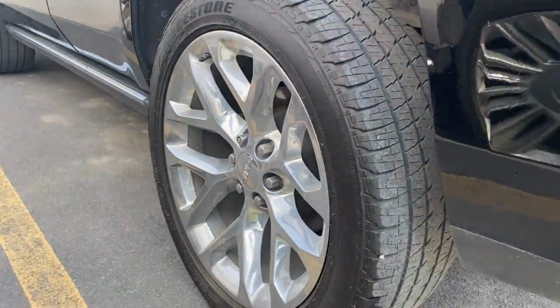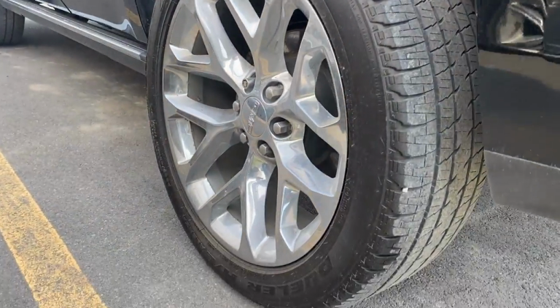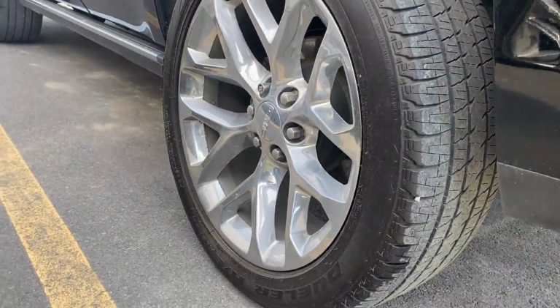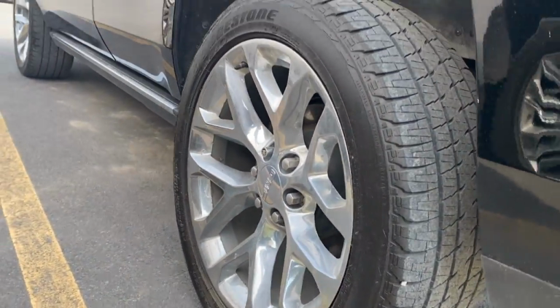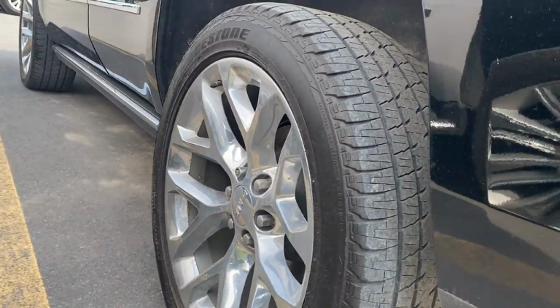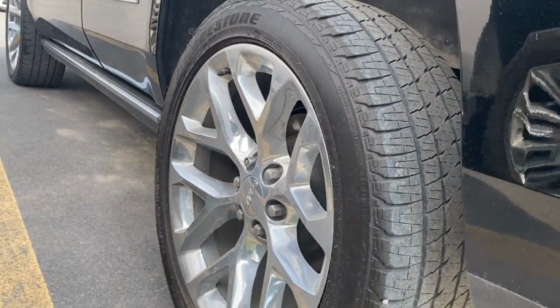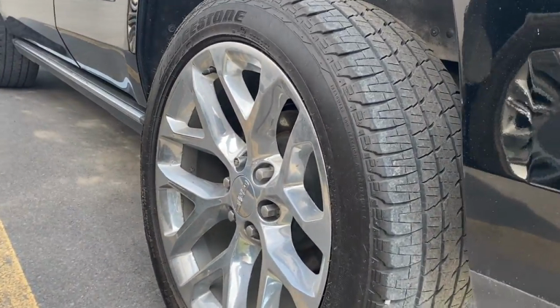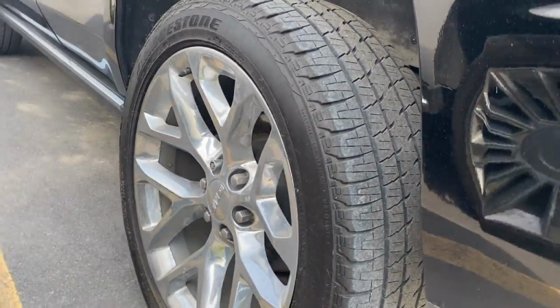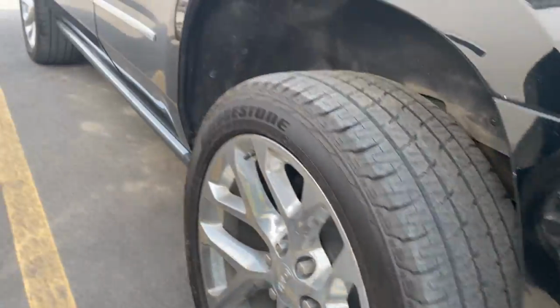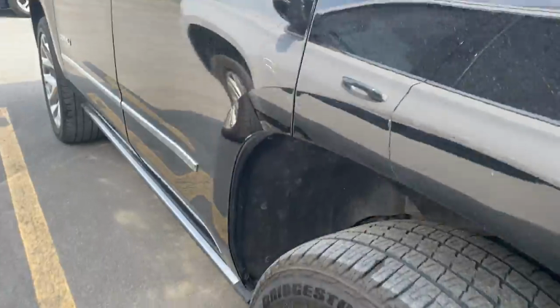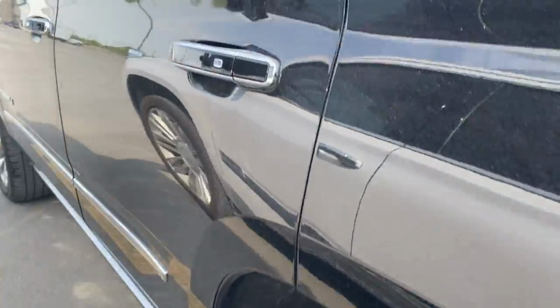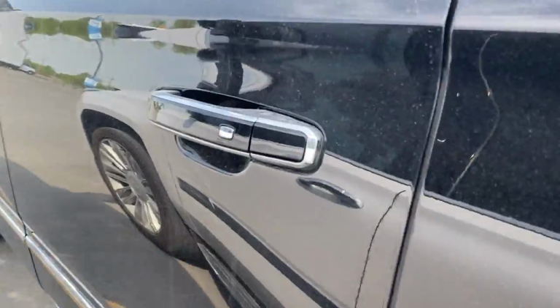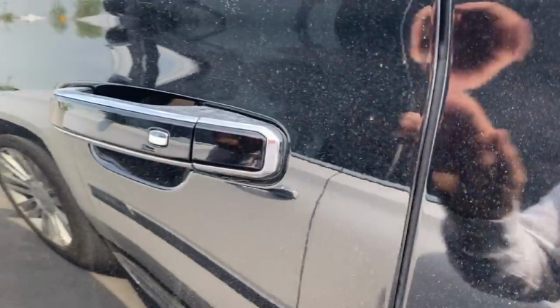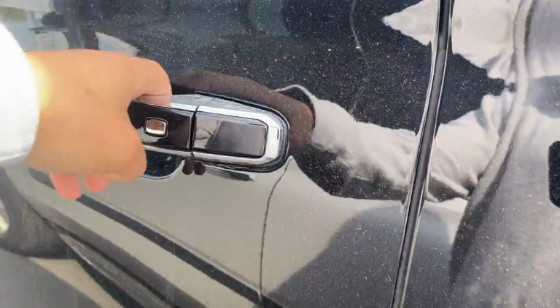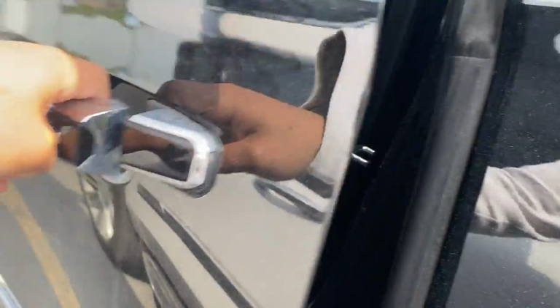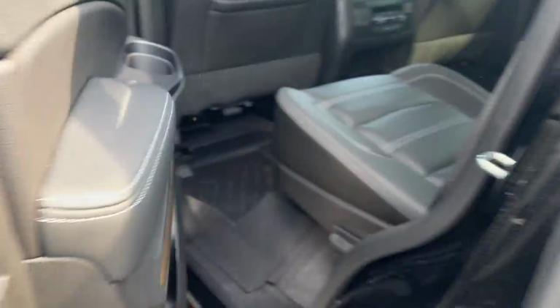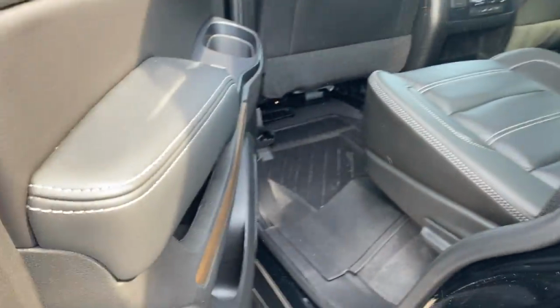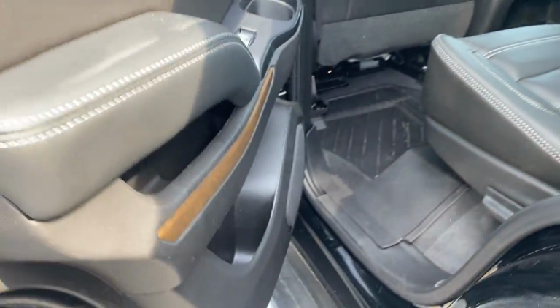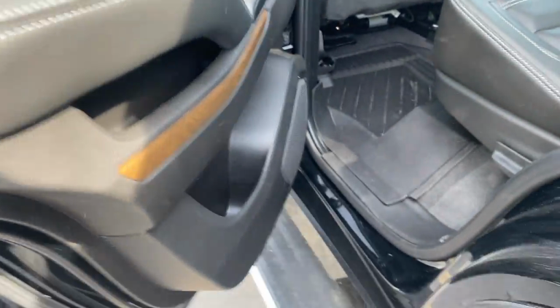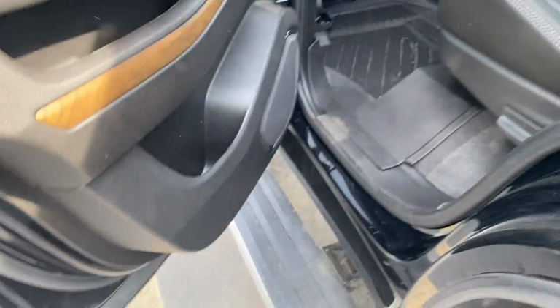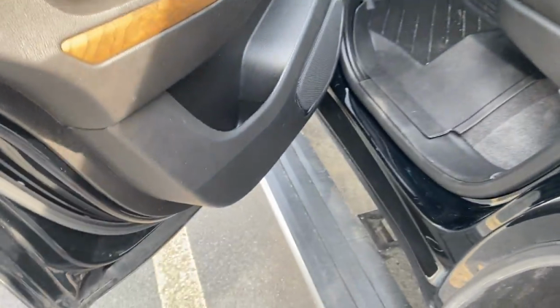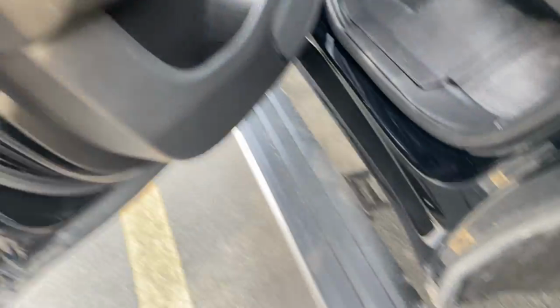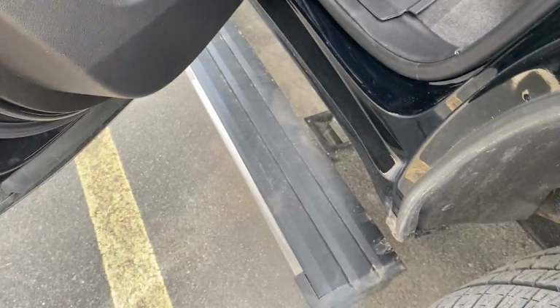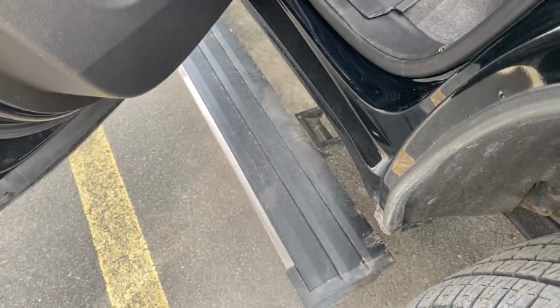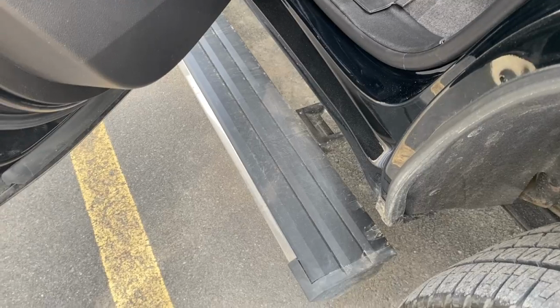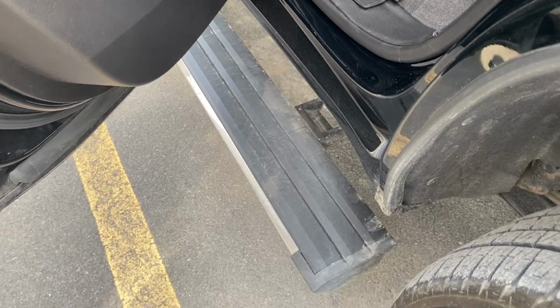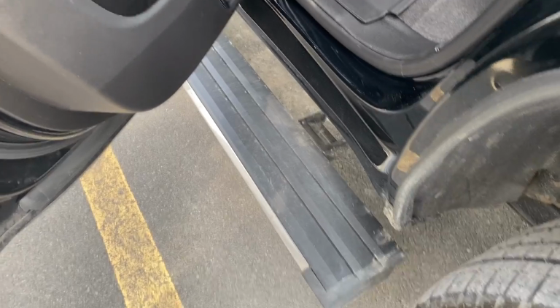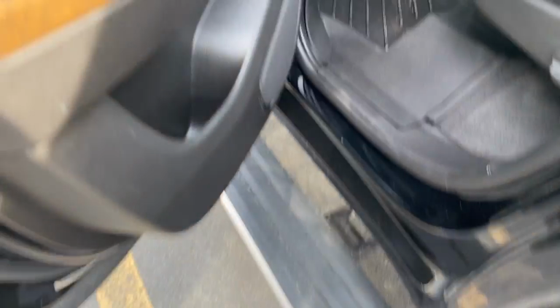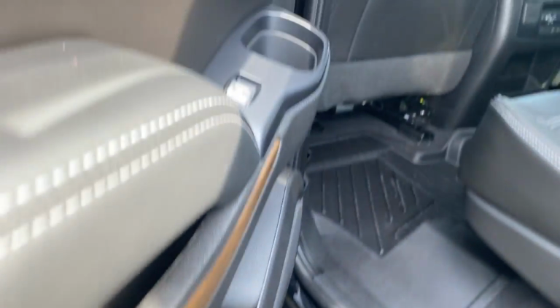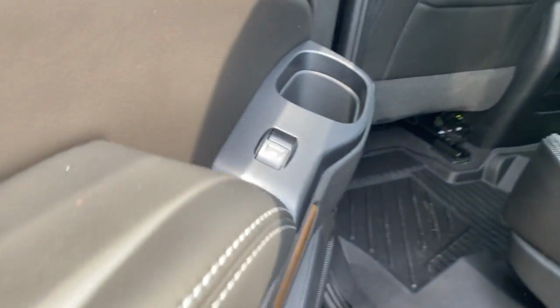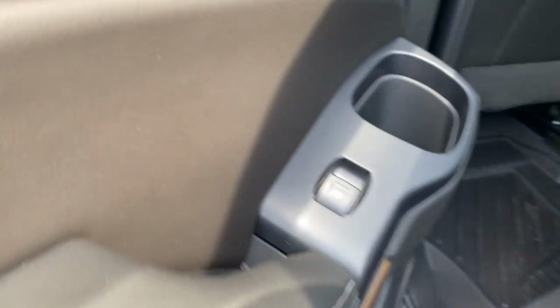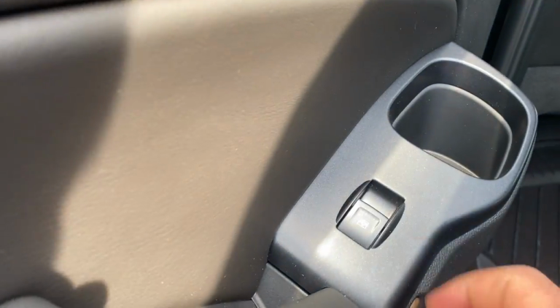Nice beautiful factory GMC alloy wheels with a chrome finish around the entire vehicle. You also have the automatic step-up rails that come out when you open the vehicle door.